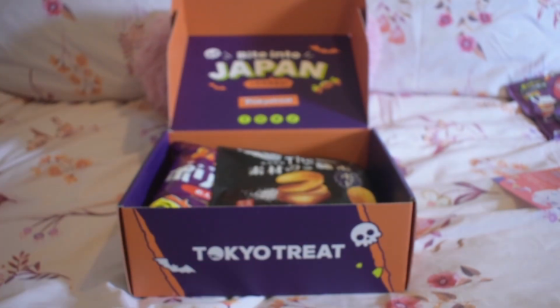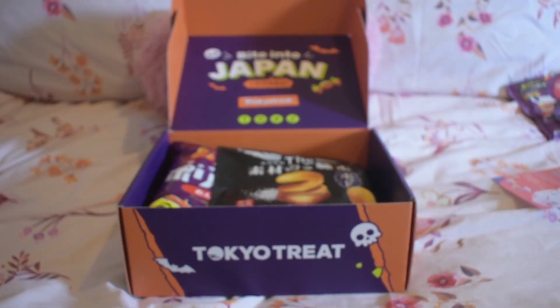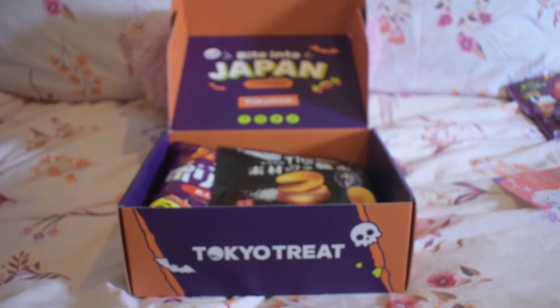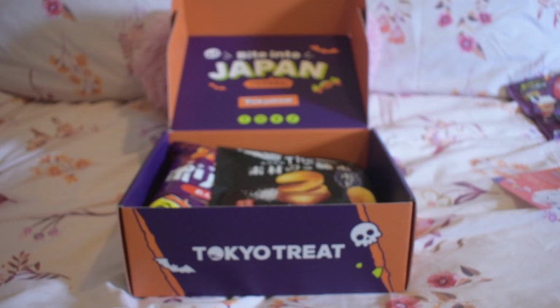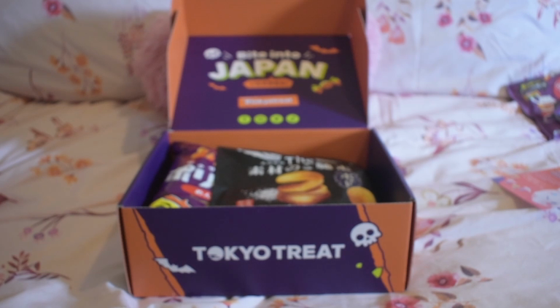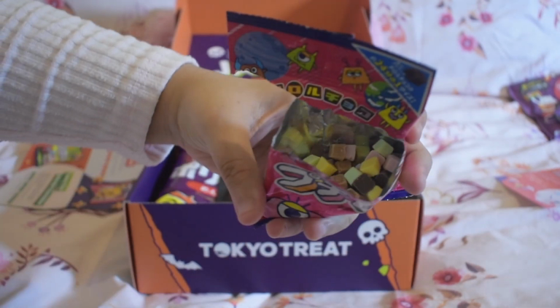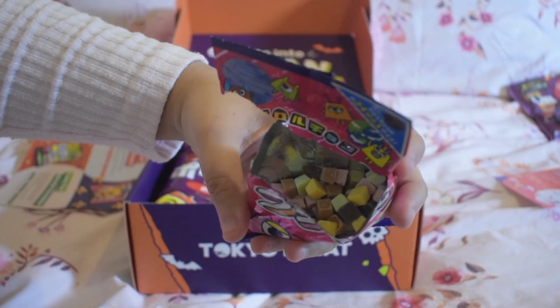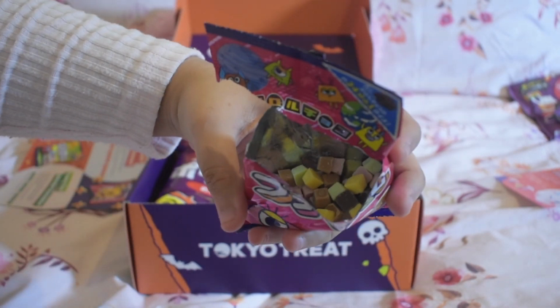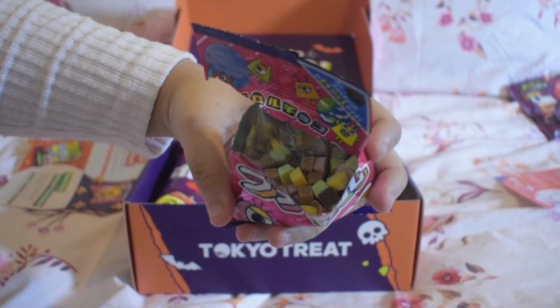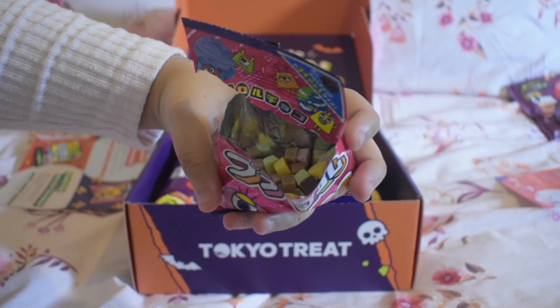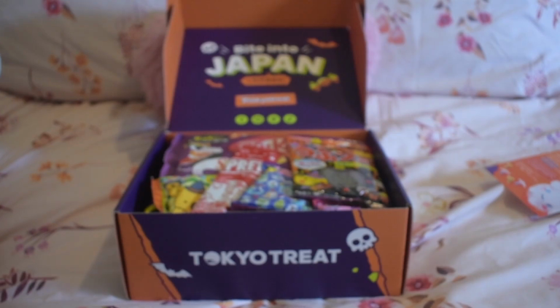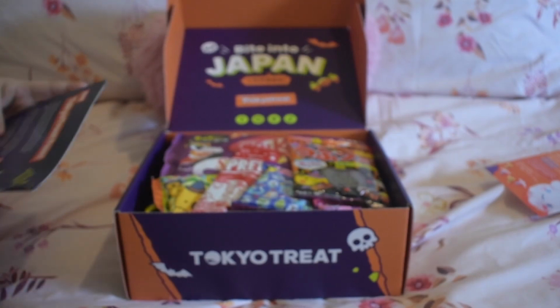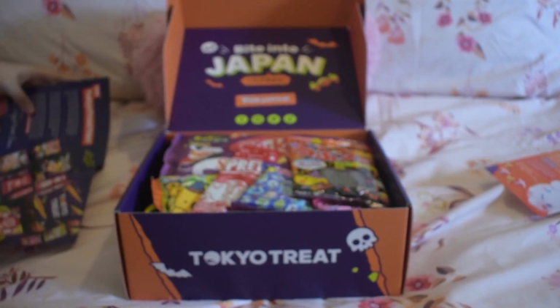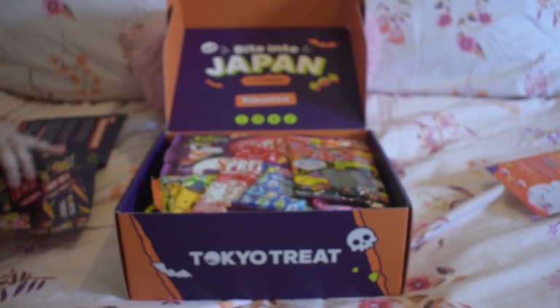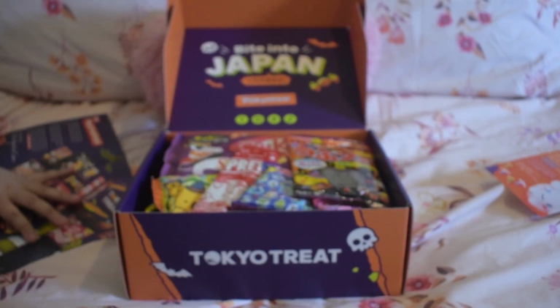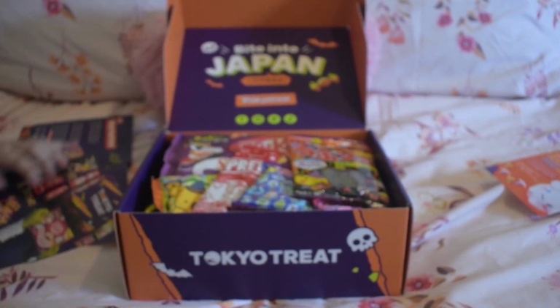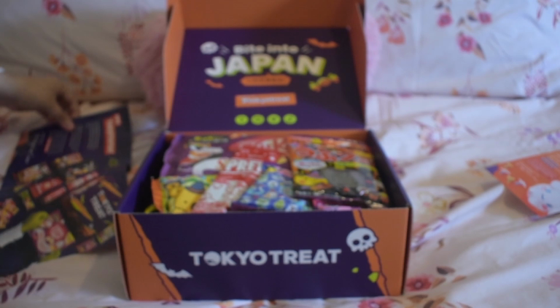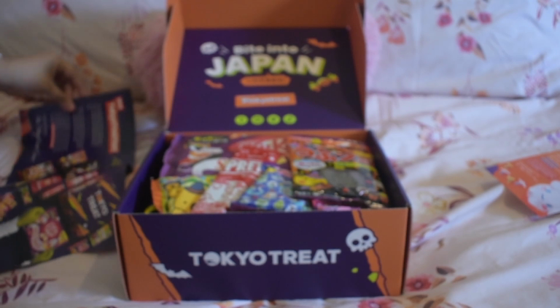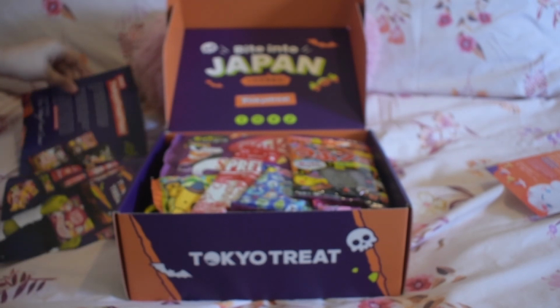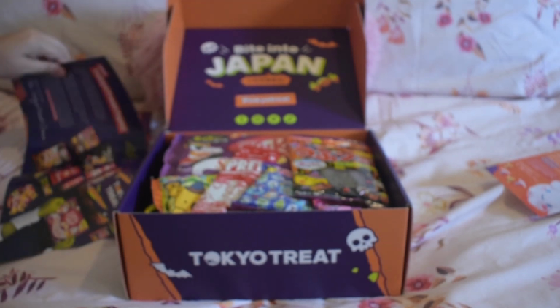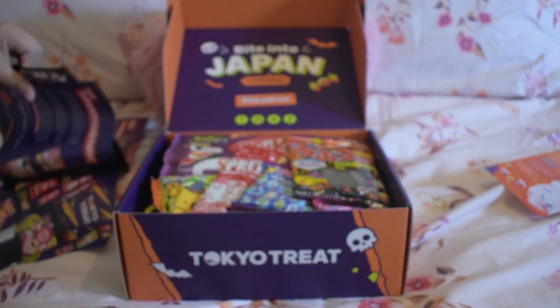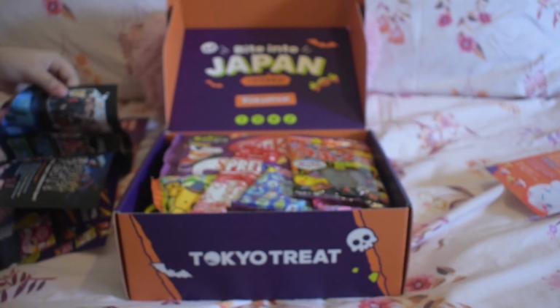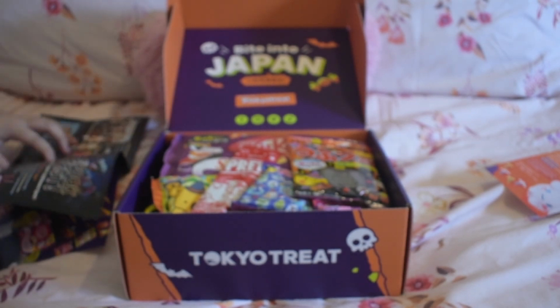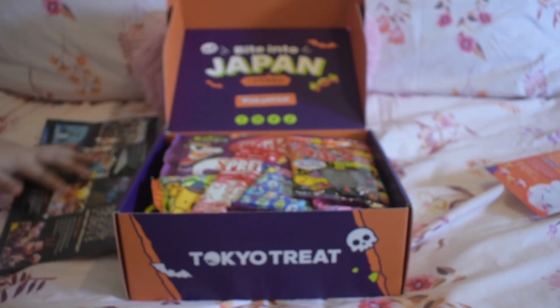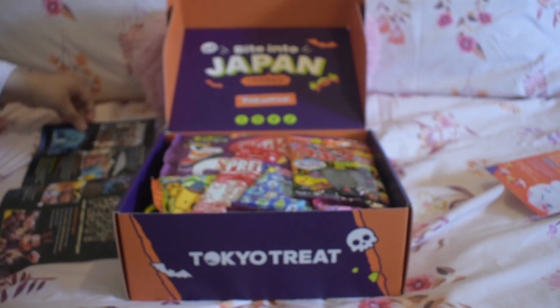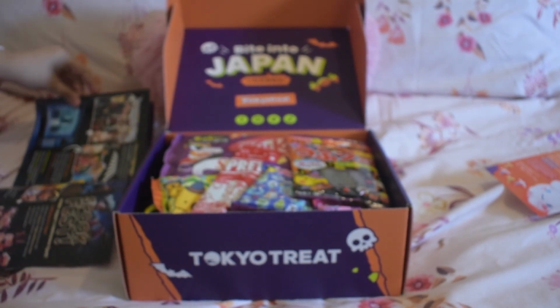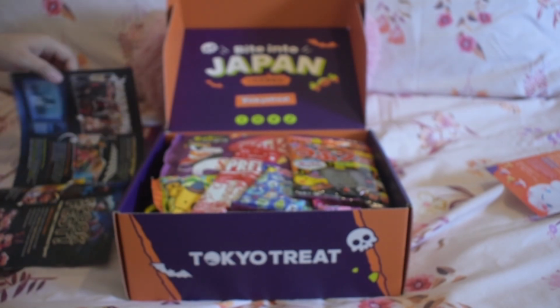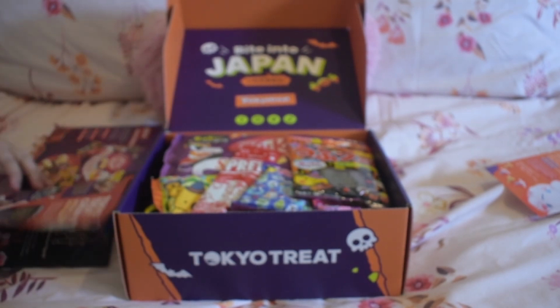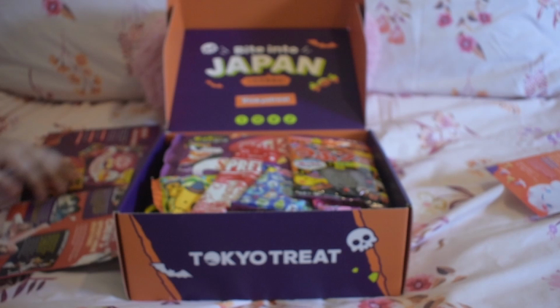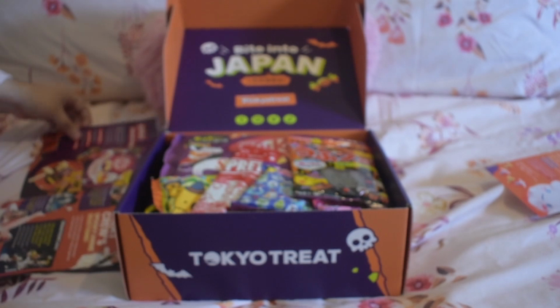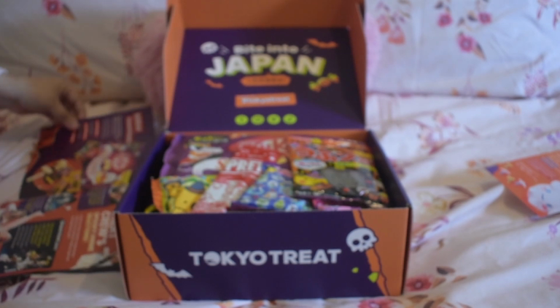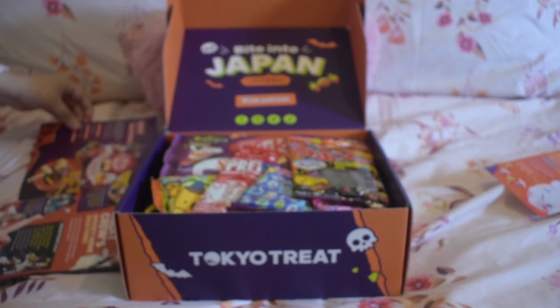Oh, they're tiny! Oh, they are itty bitty. This box also had a booklet that tells you about the snacks you receive as well as allergen information, which was really helpful, given that one of my housemates can't eat gluten. It was really nice to know what they could and couldn't eat.